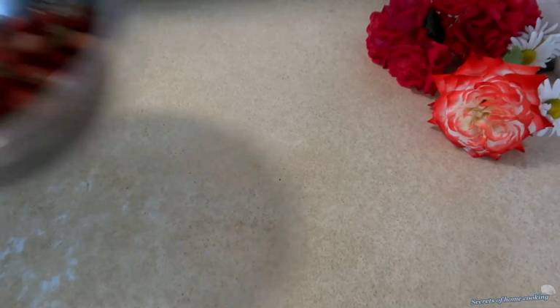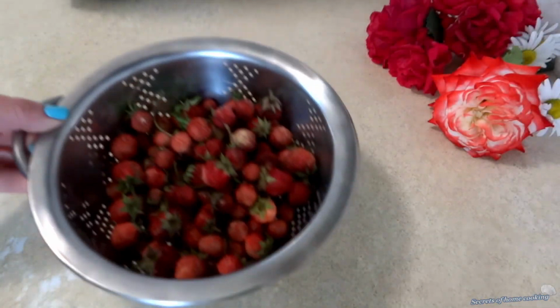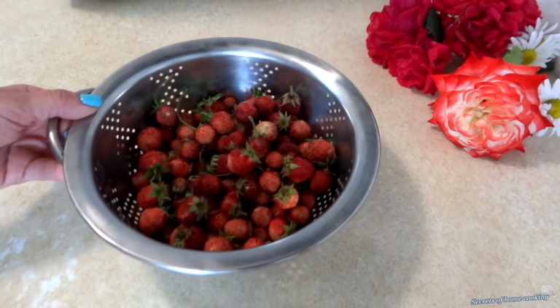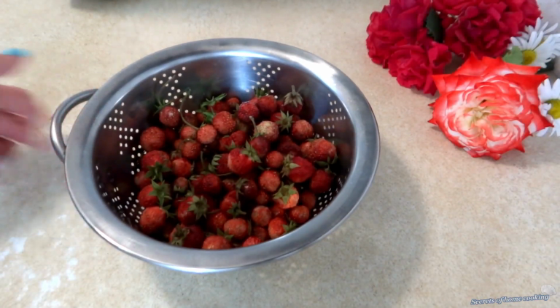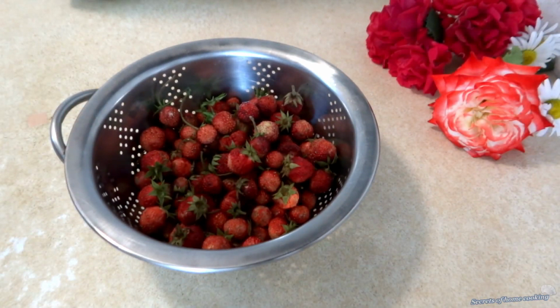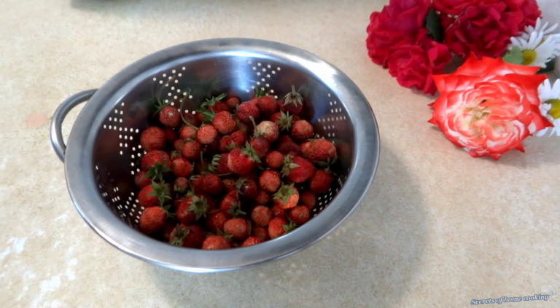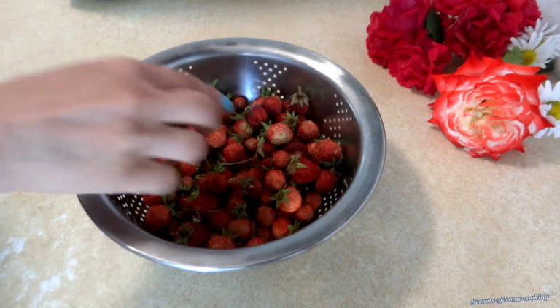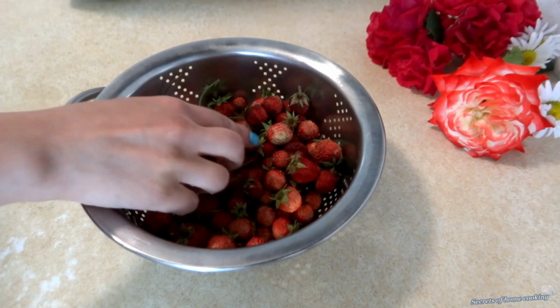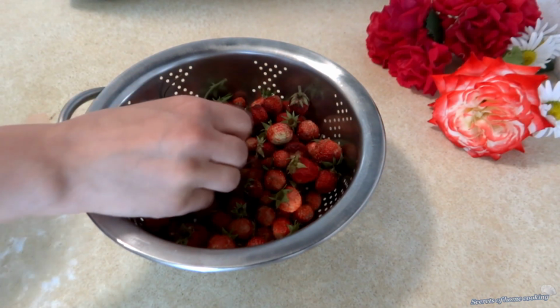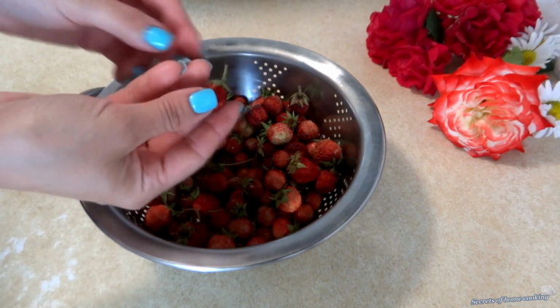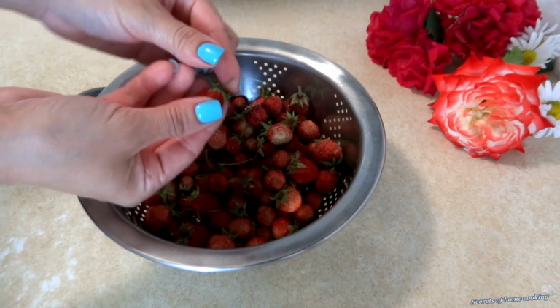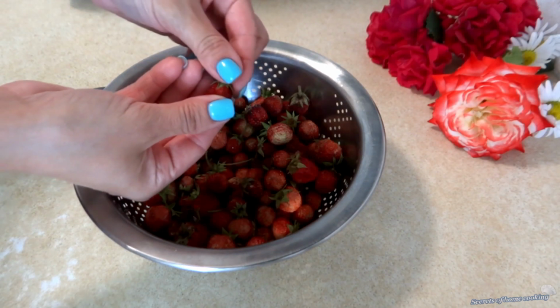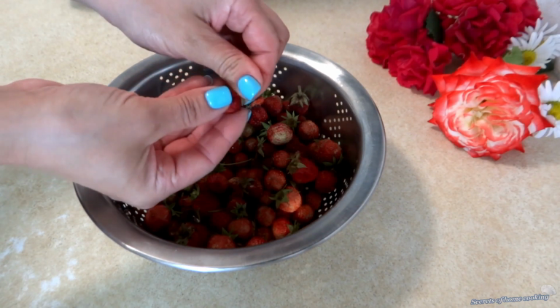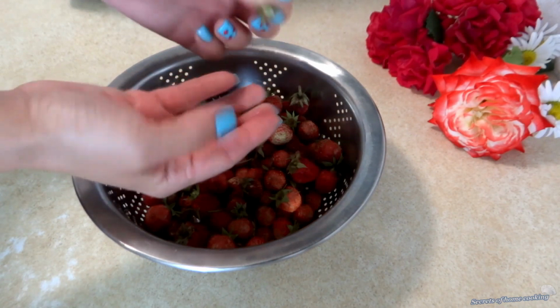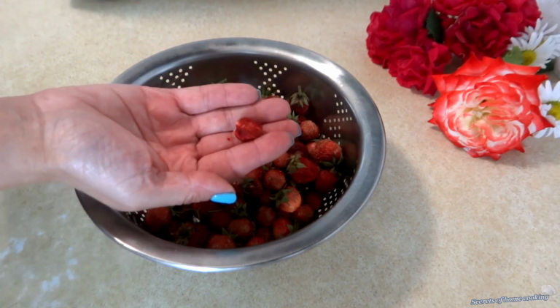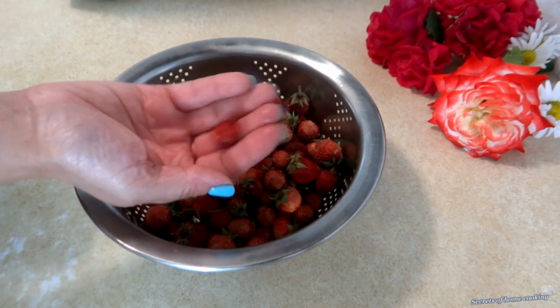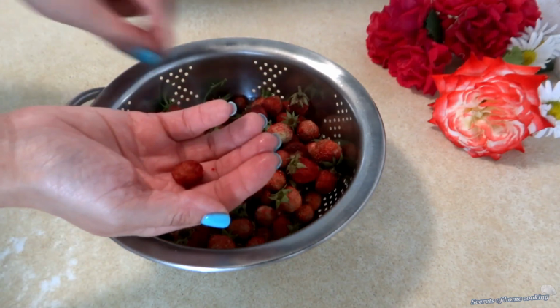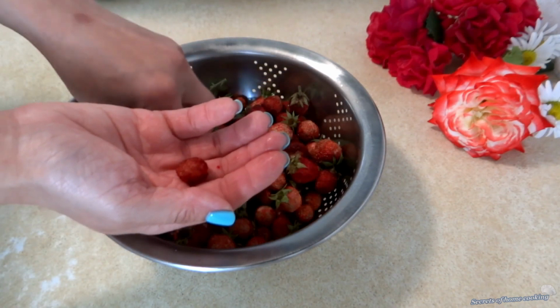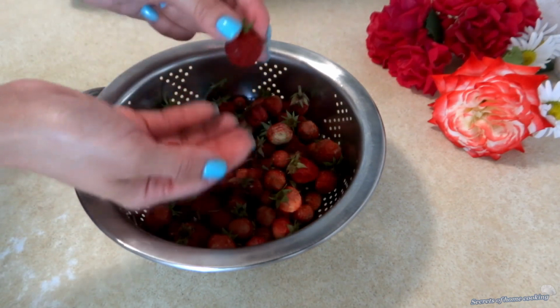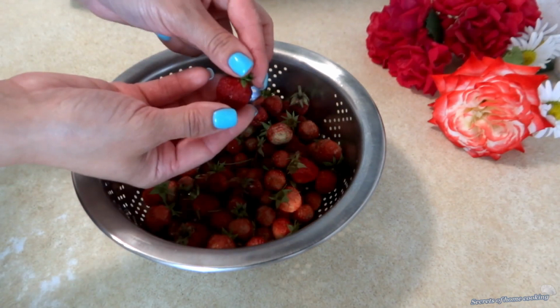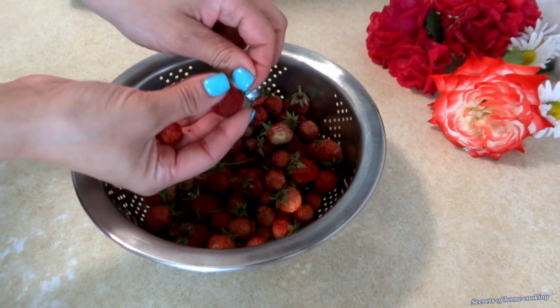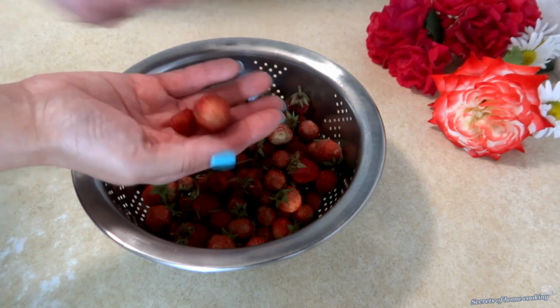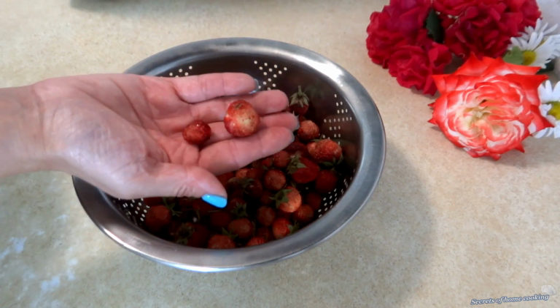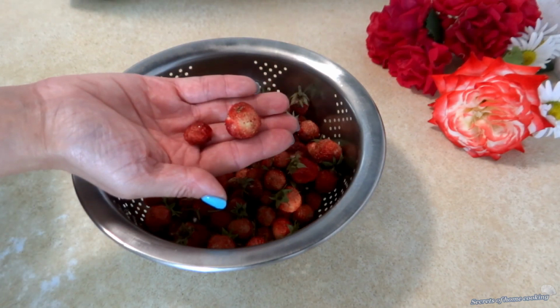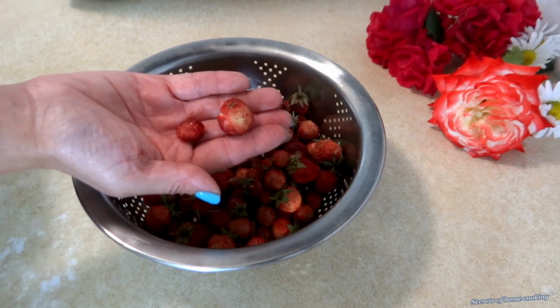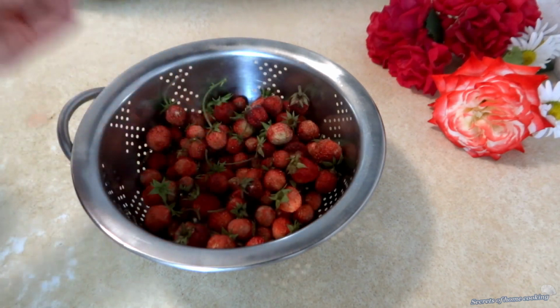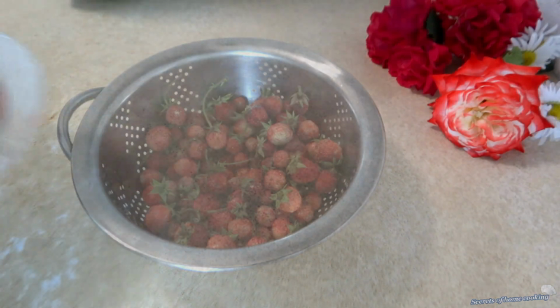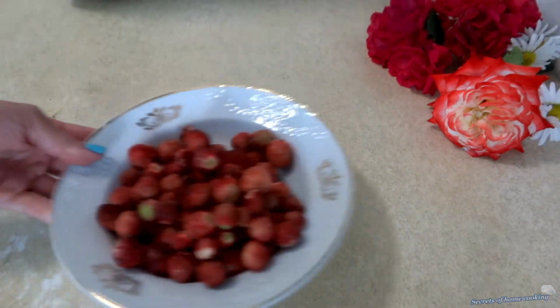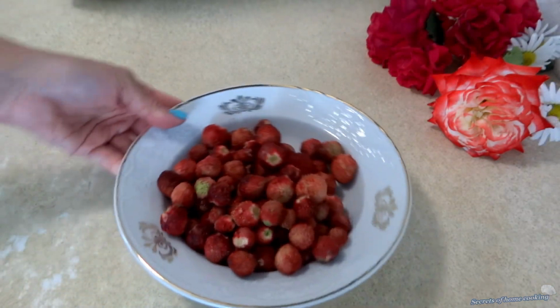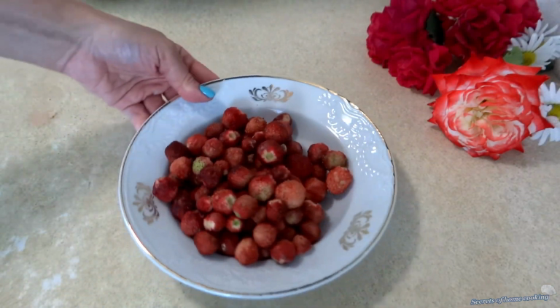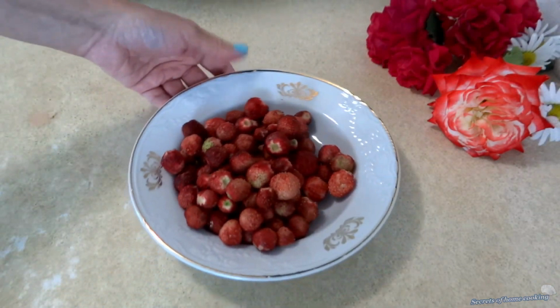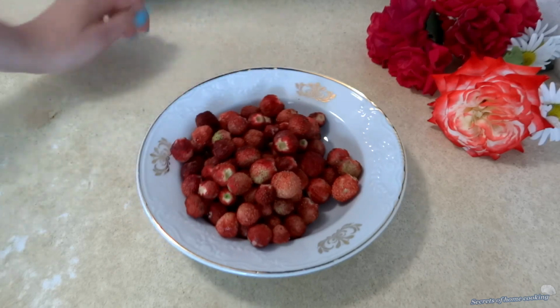So, we'll start by preparing the wild strawberries. We need about two cups of wild strawberries, washed and dried. Of course, you can use any of your favorite berries. Set them aside.